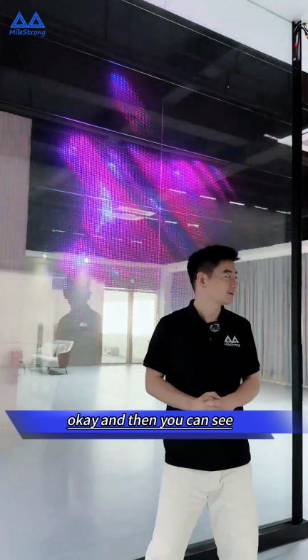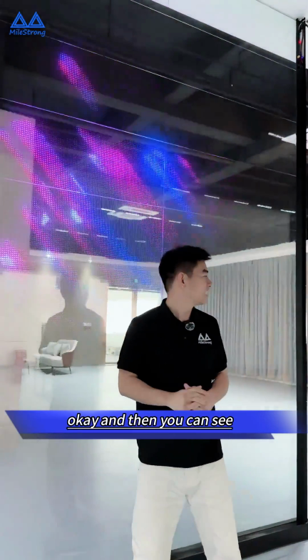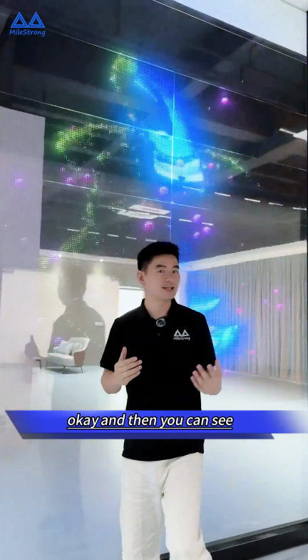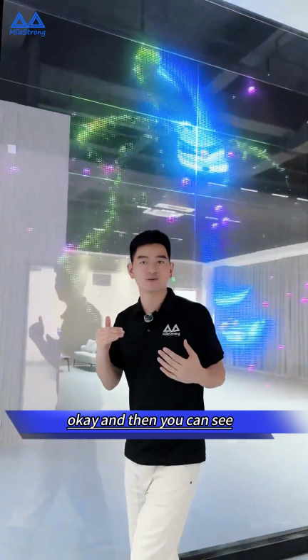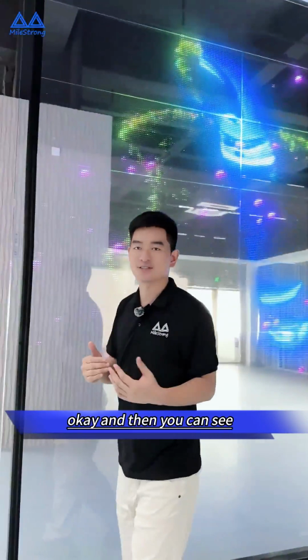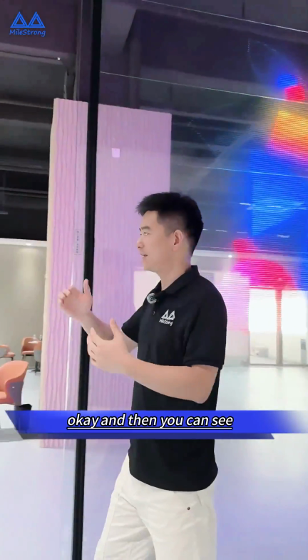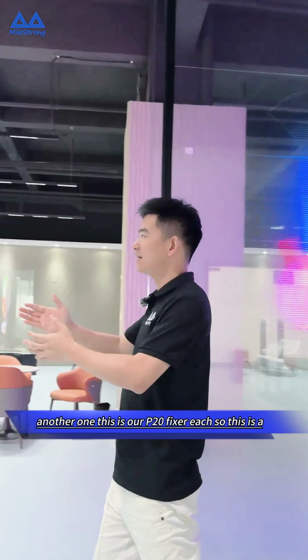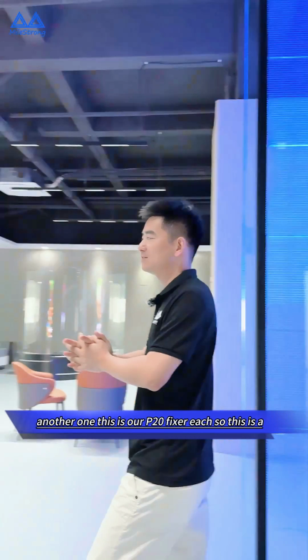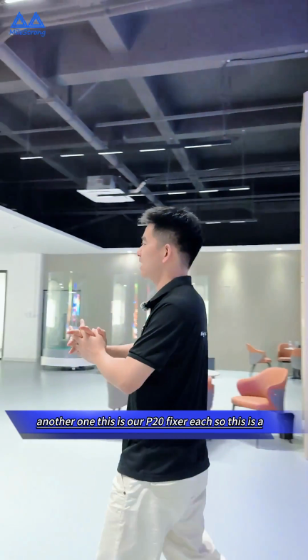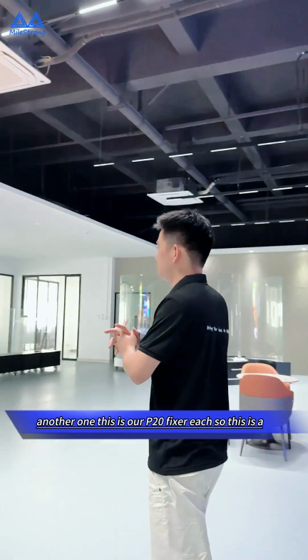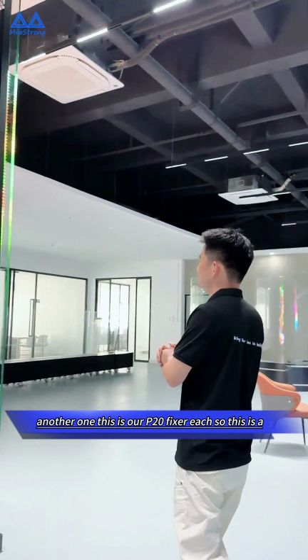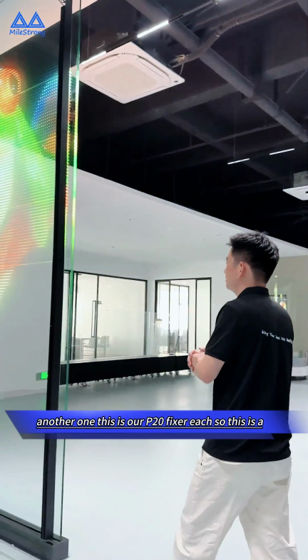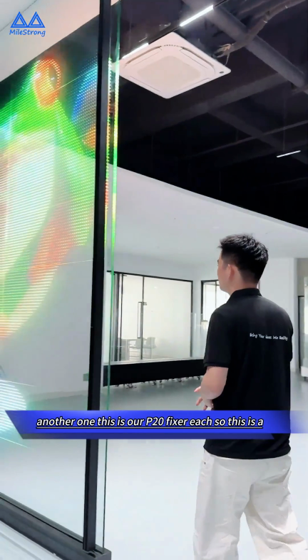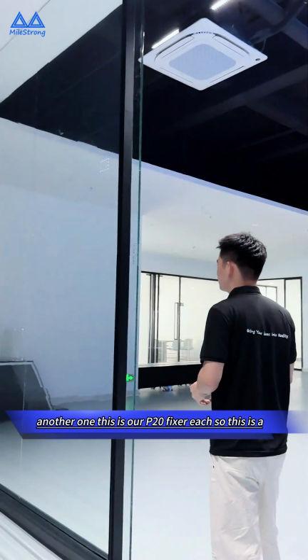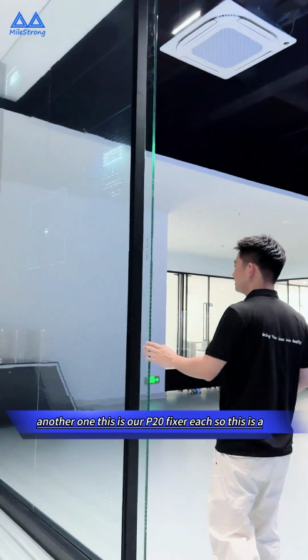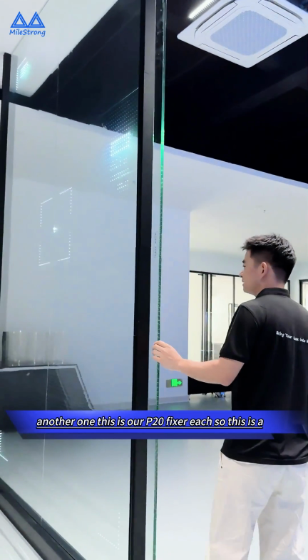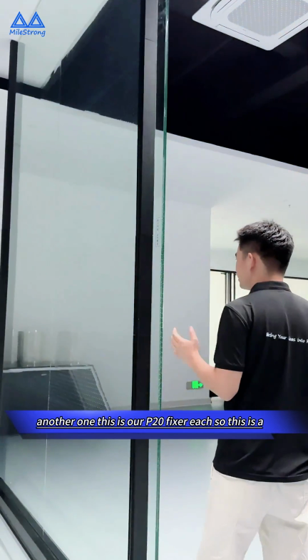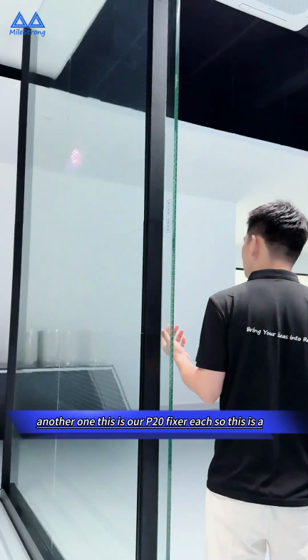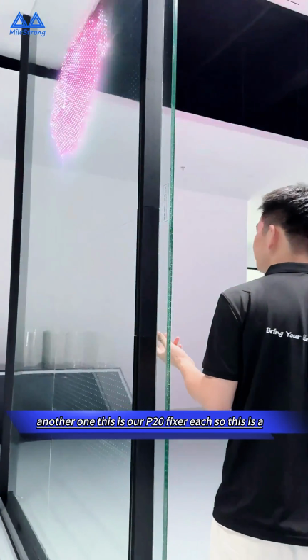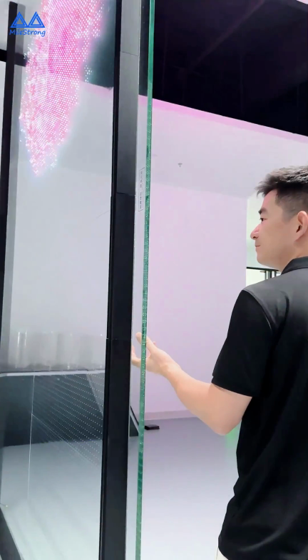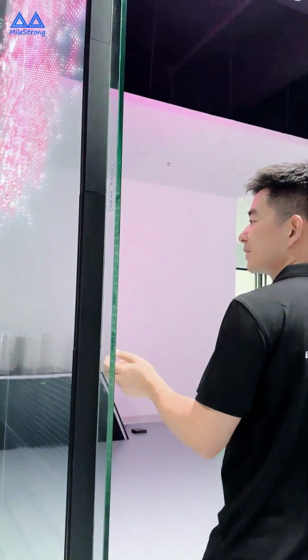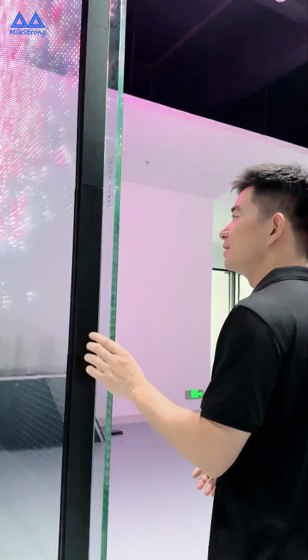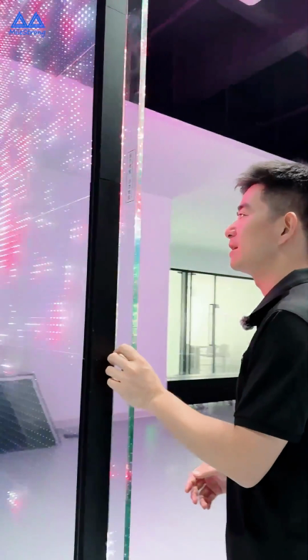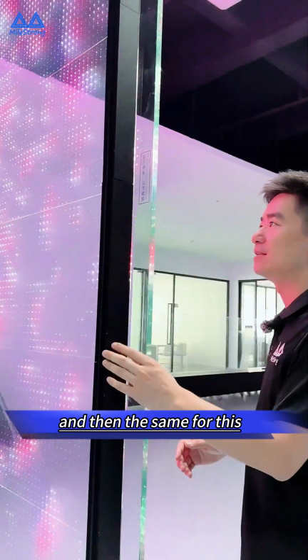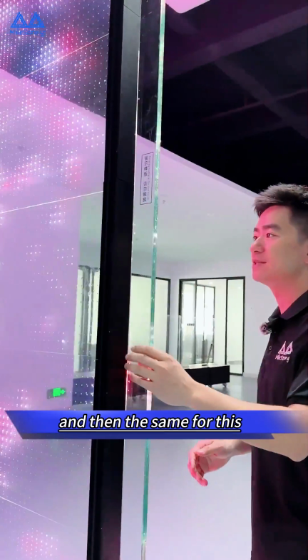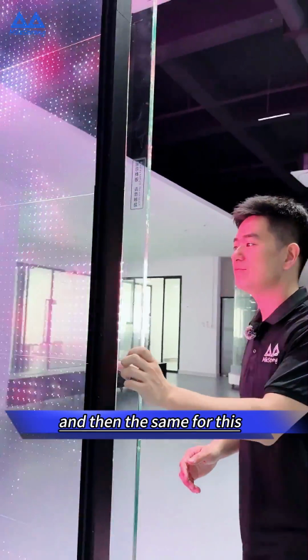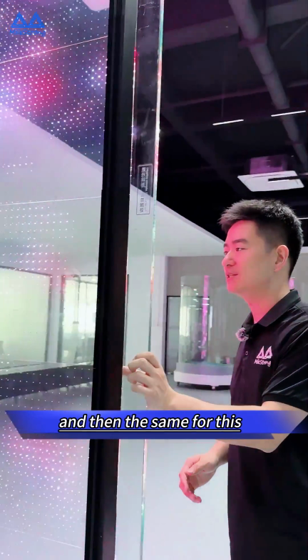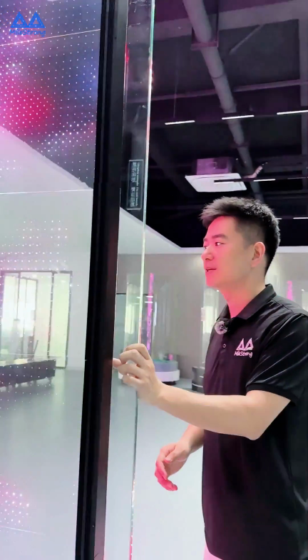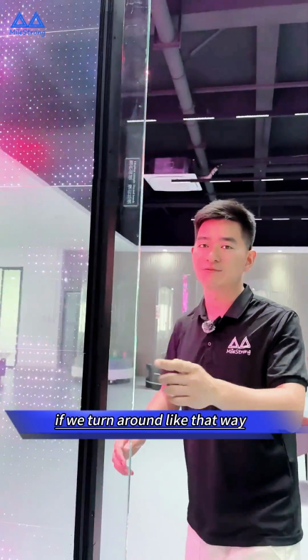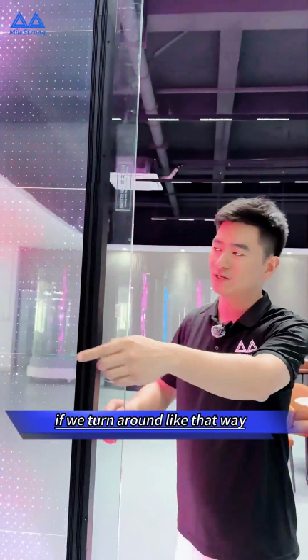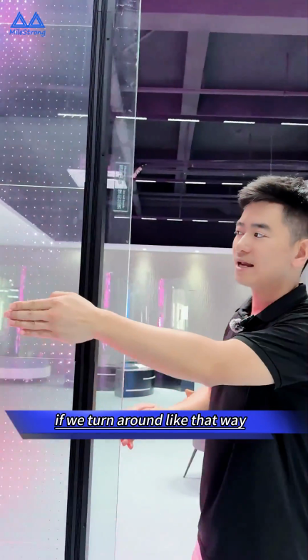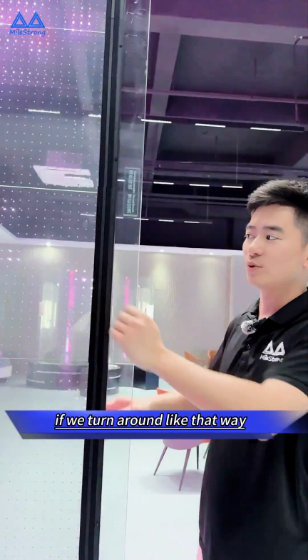And here we have another one — this is our P20 pixel pitch. You can see the same setup if we turn around to view it from that side.